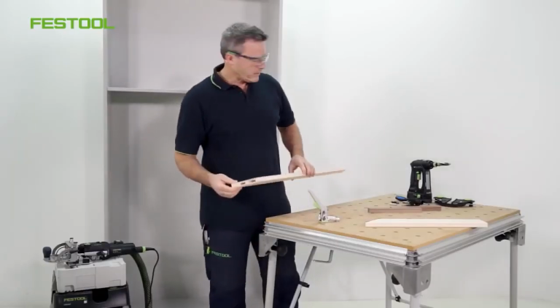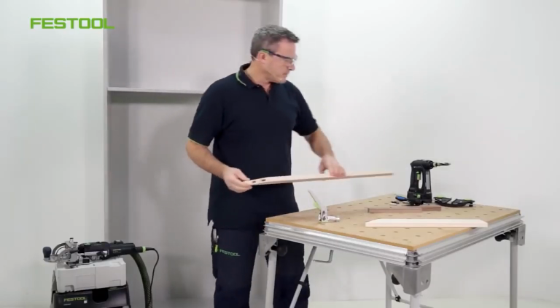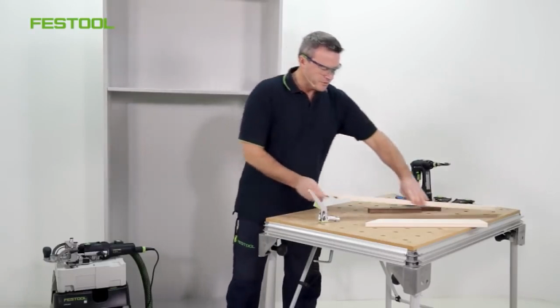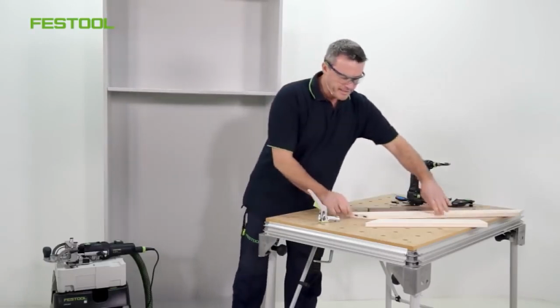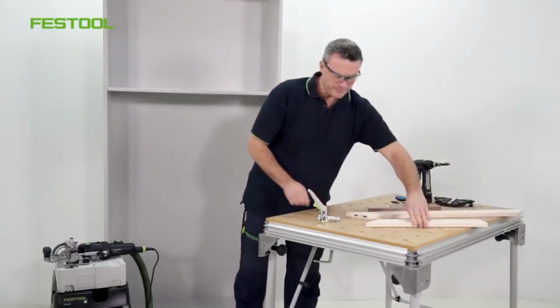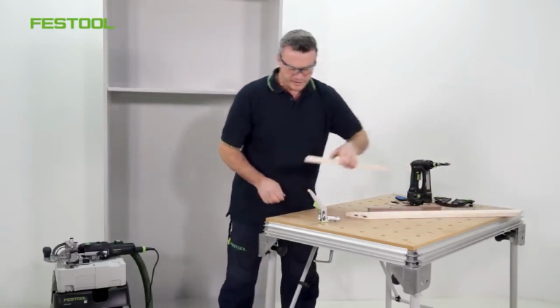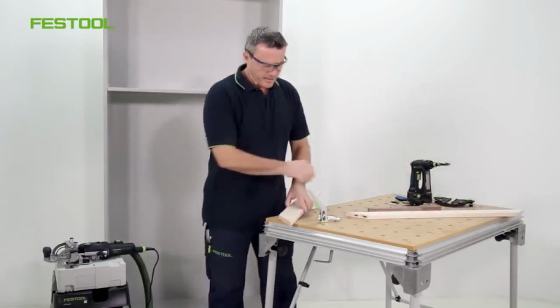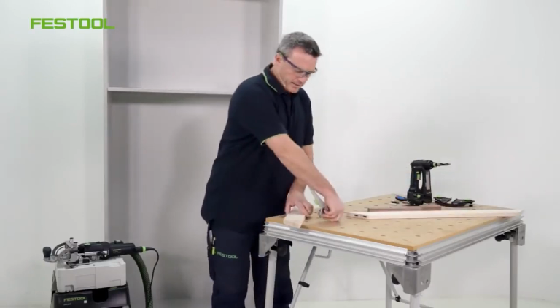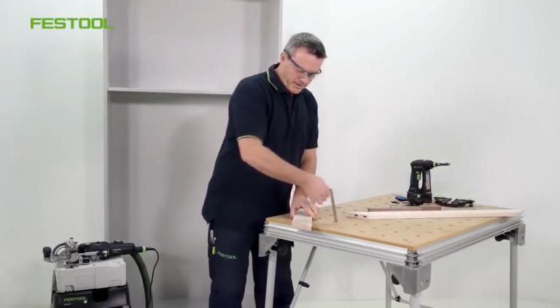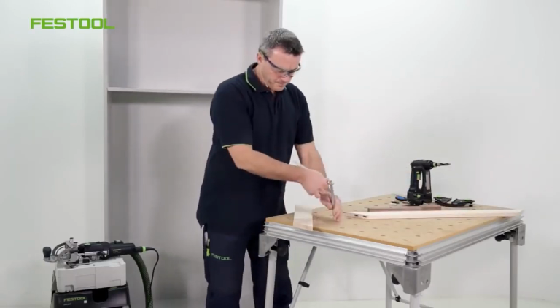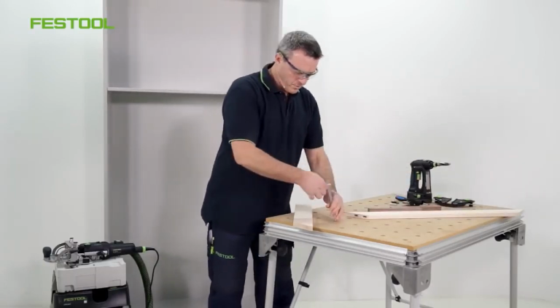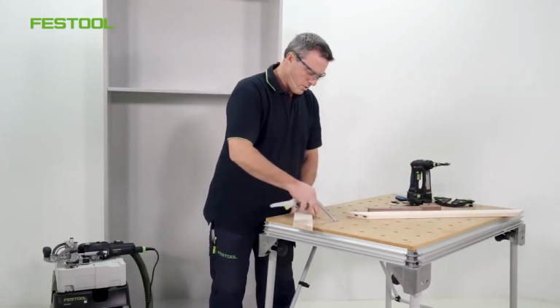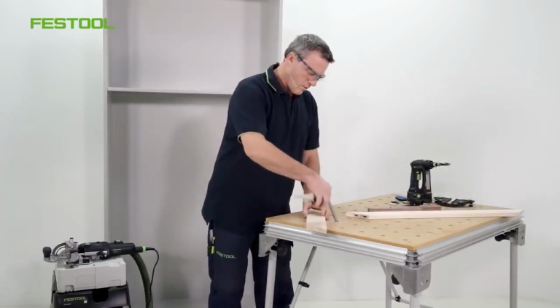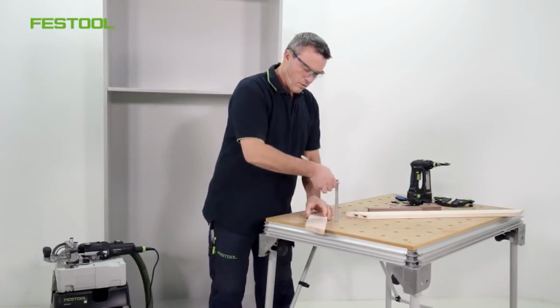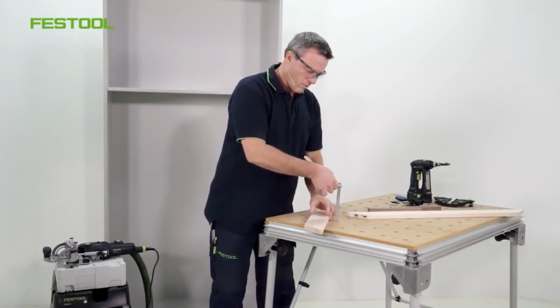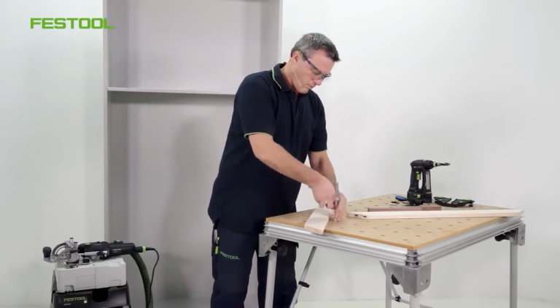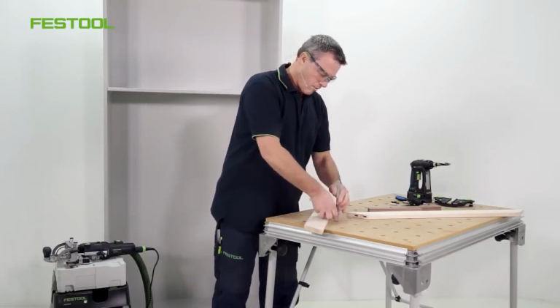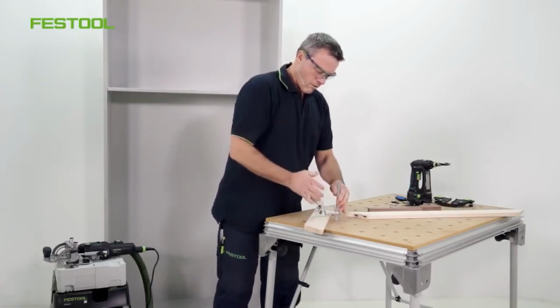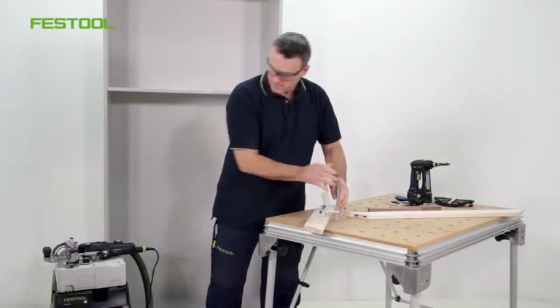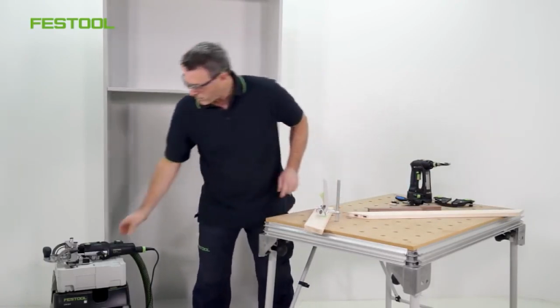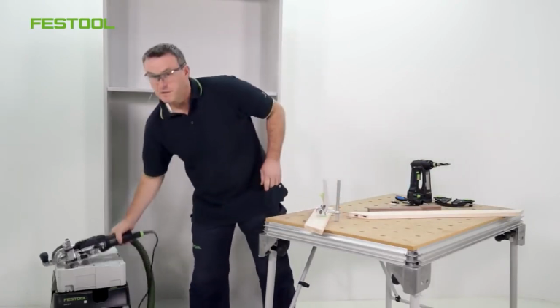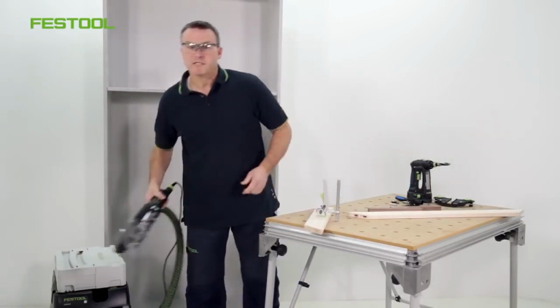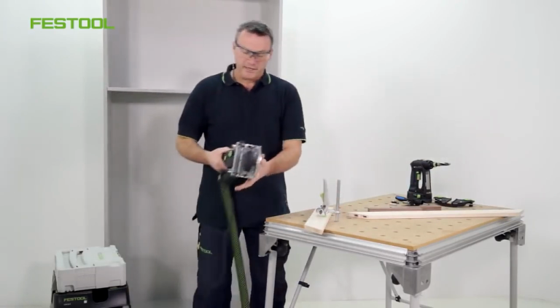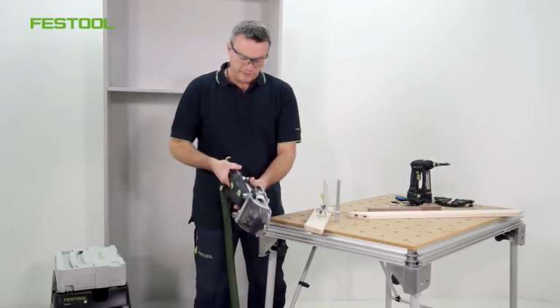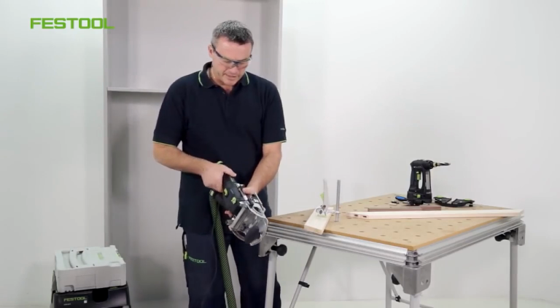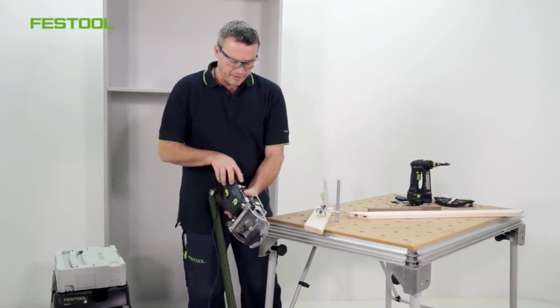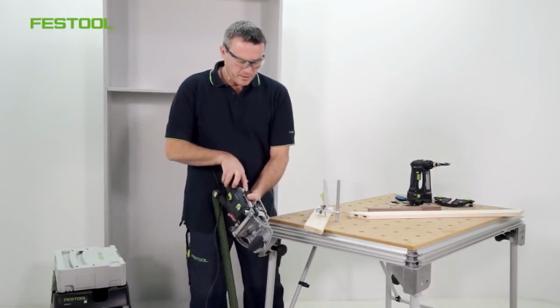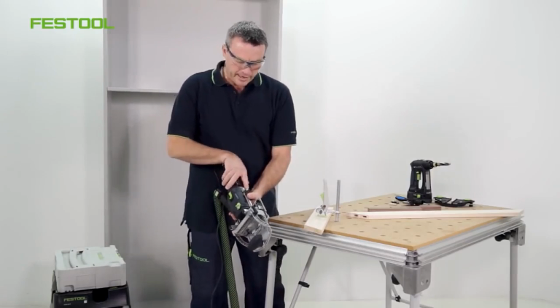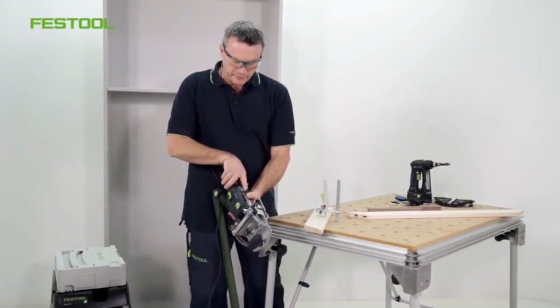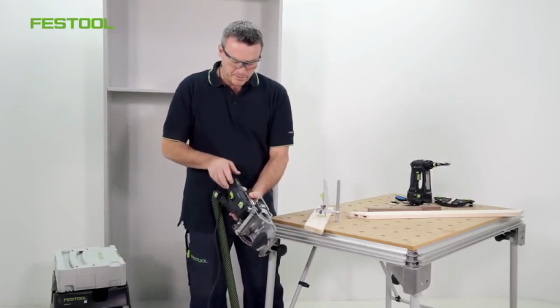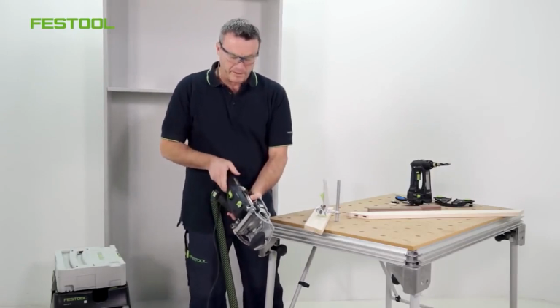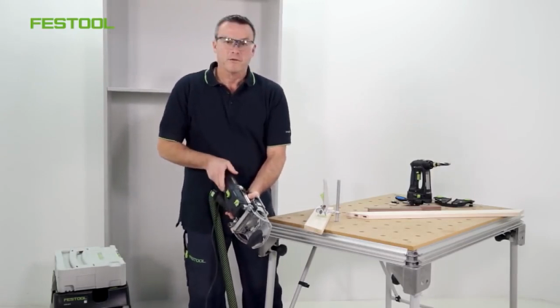The first two holes have now been set up. Let's route the other two holes. I'll change the routing depth — a depth of 15mm will be enough for the fitting opposite.